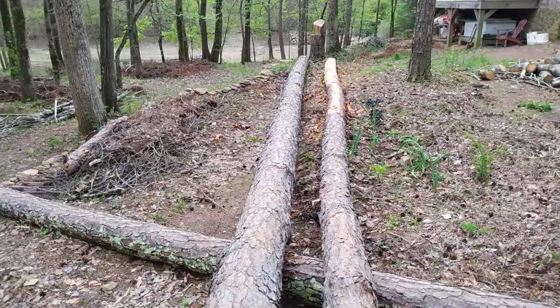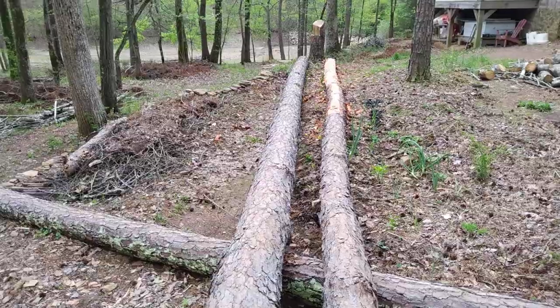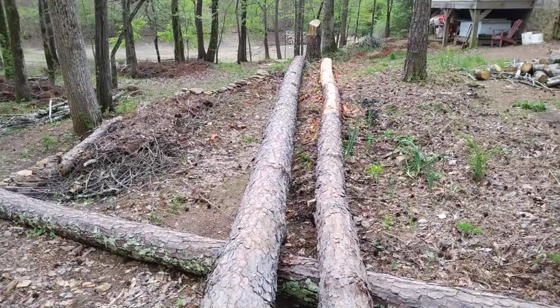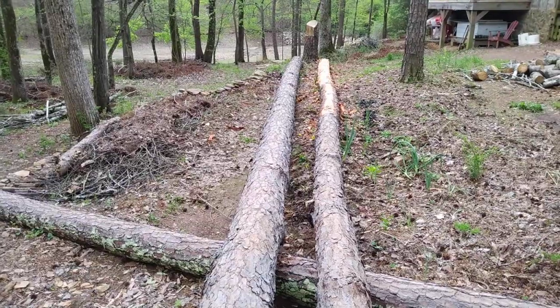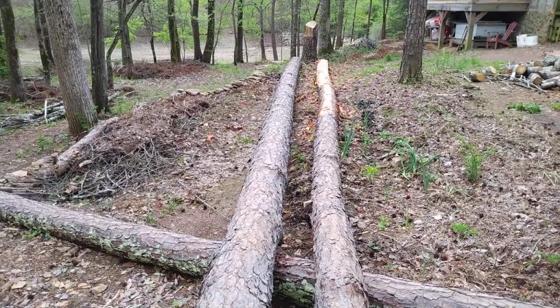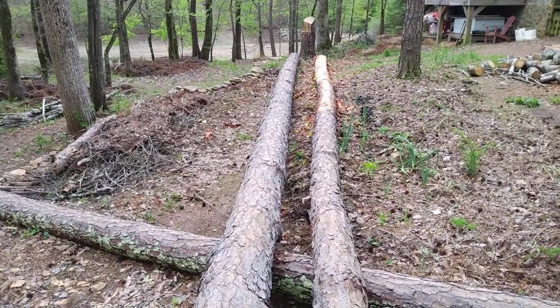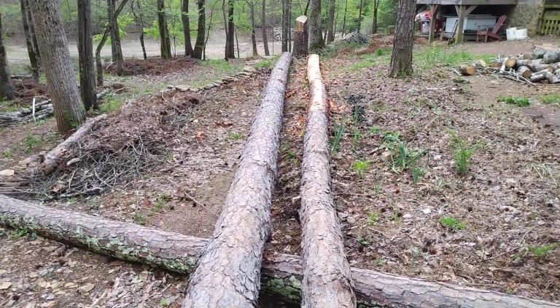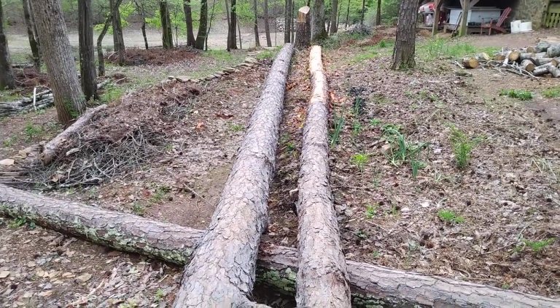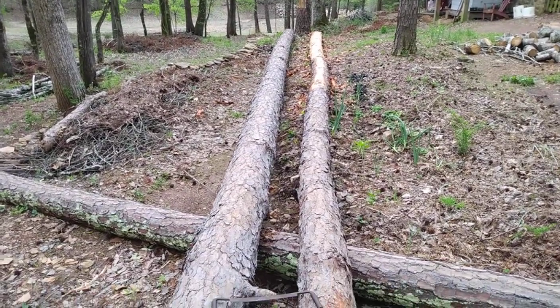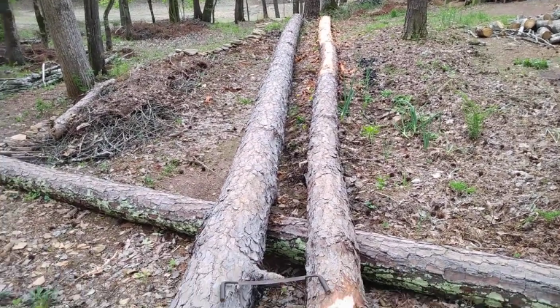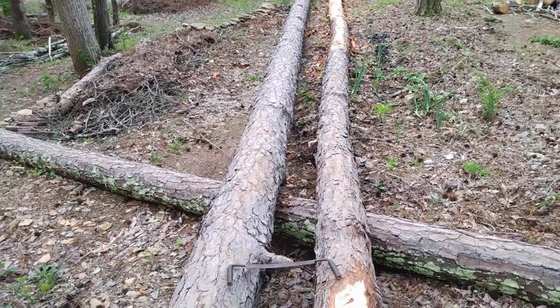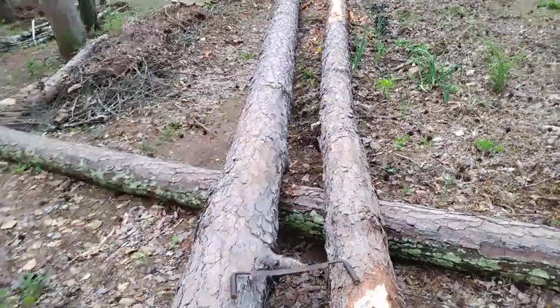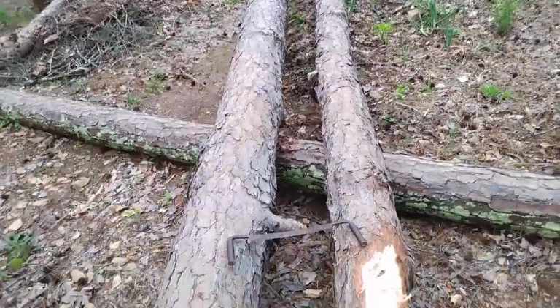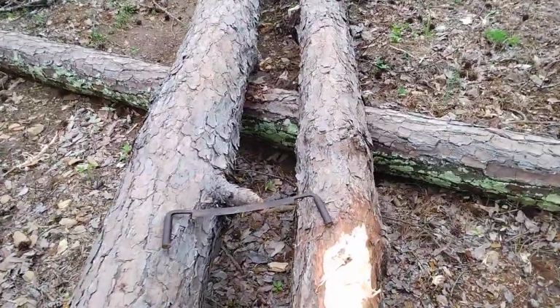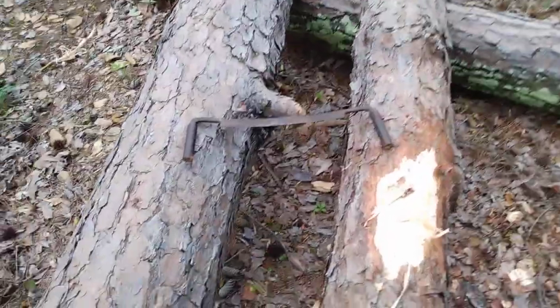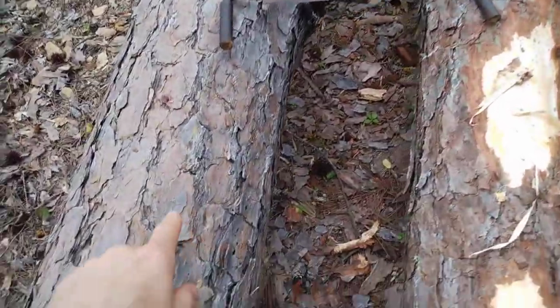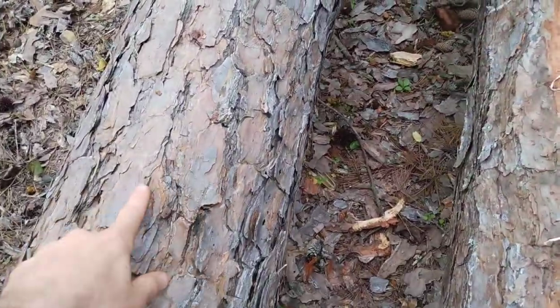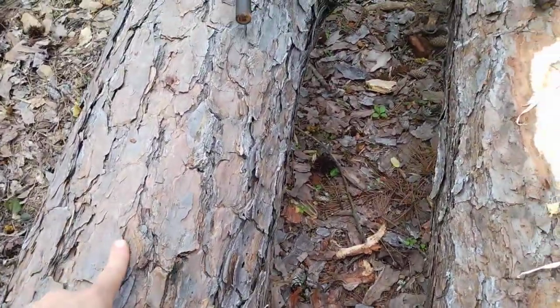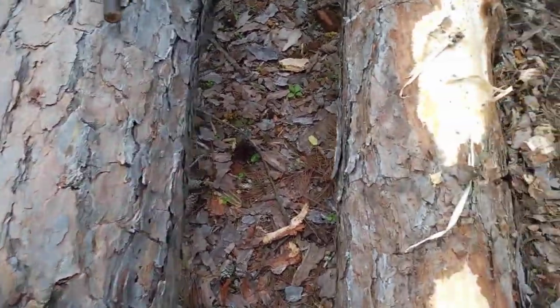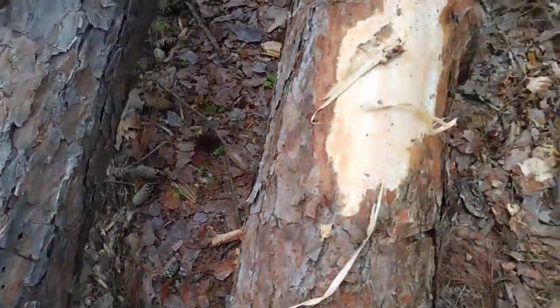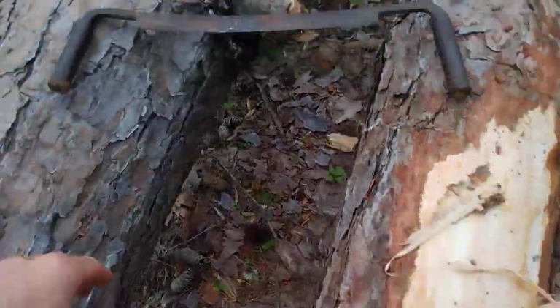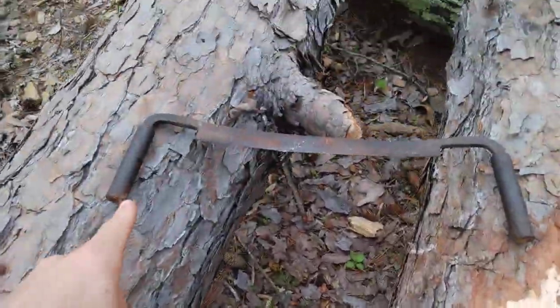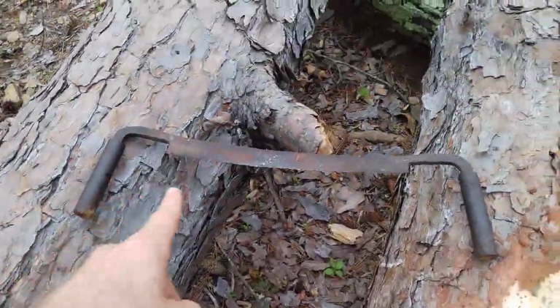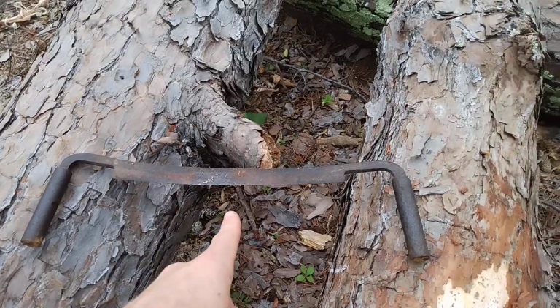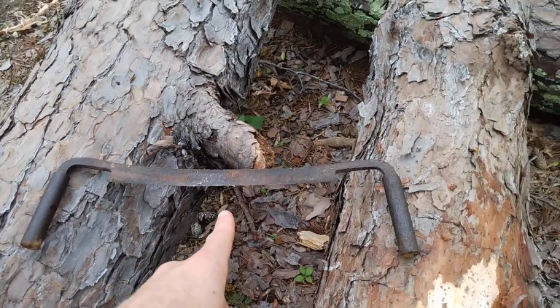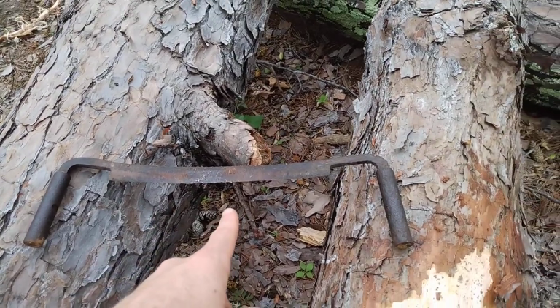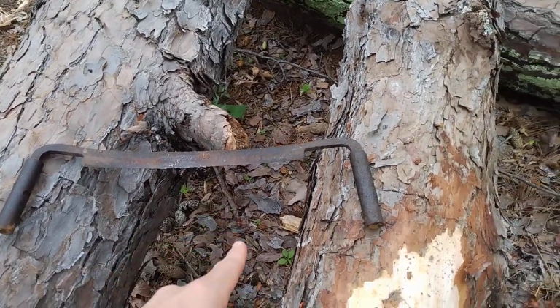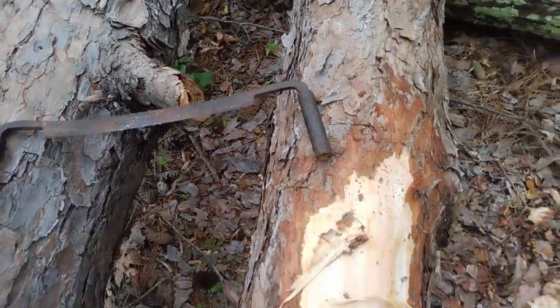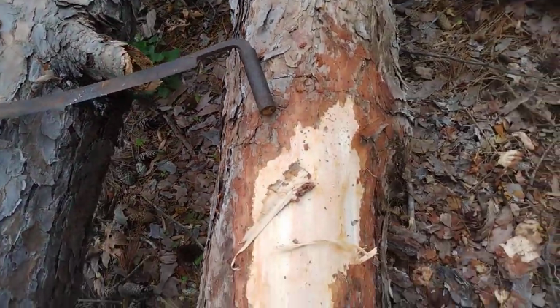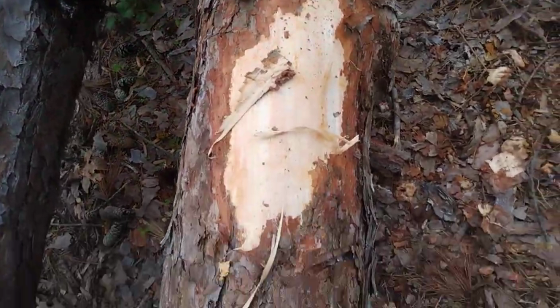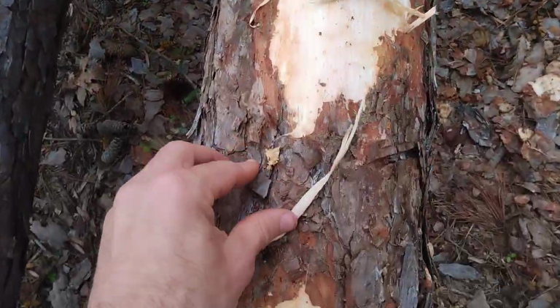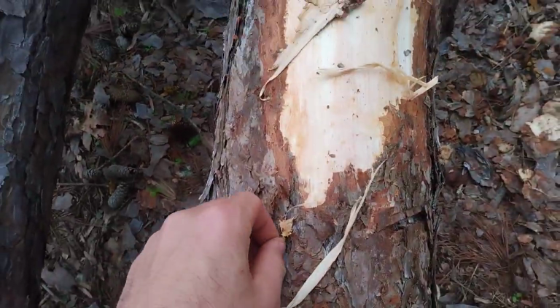So you've just cut down a pine tree and you want to eventually use it for lumber. Here's what you need to do. You want to take the bark off of it so it doesn't rot. This is a tool I use called a draw knife. You can use an axe or any blade that's sharp.